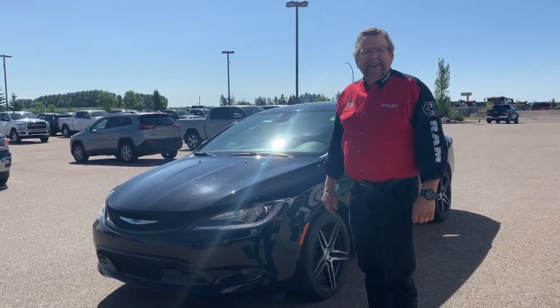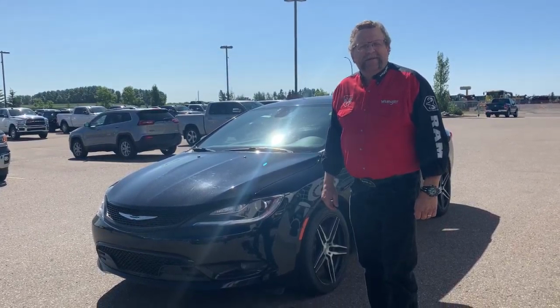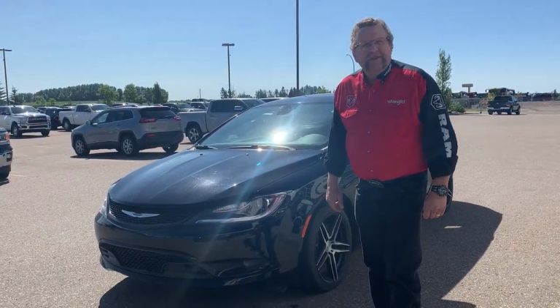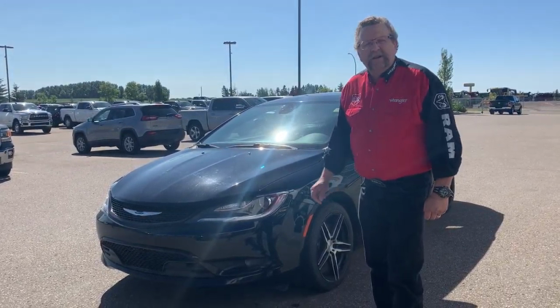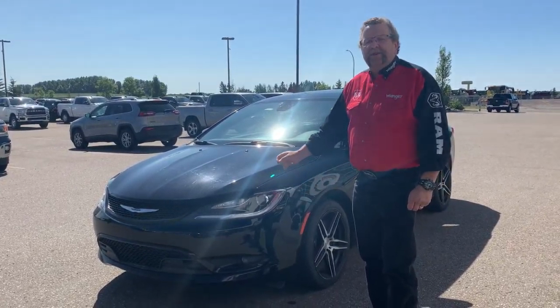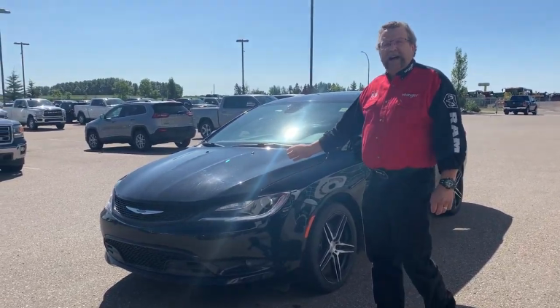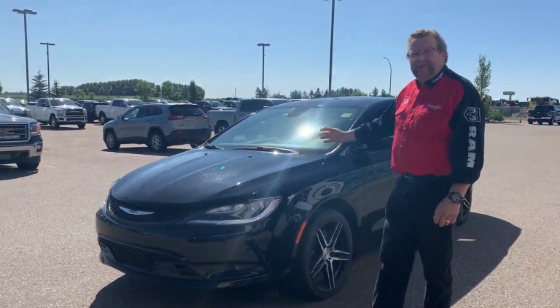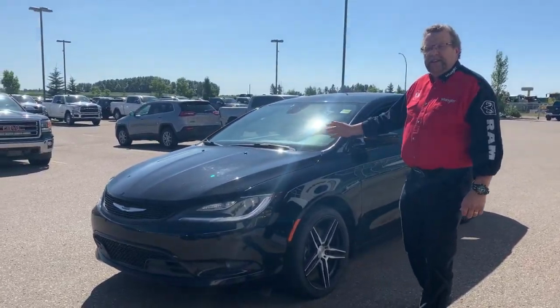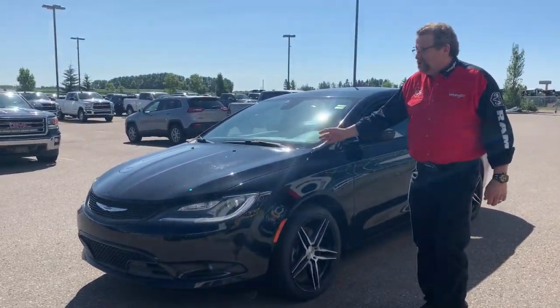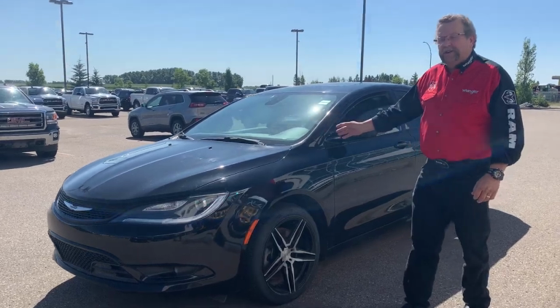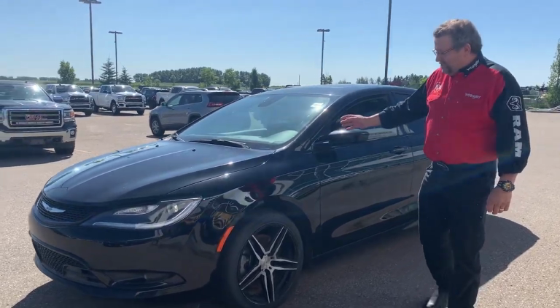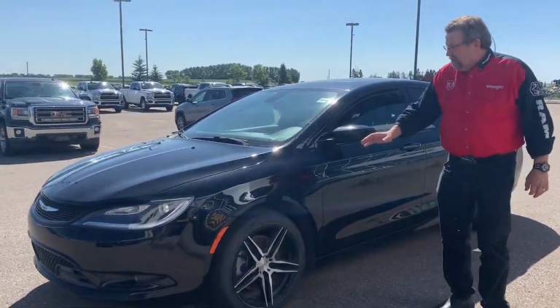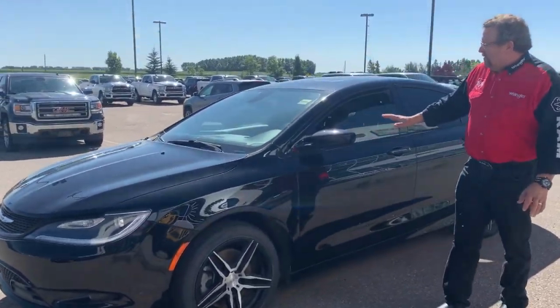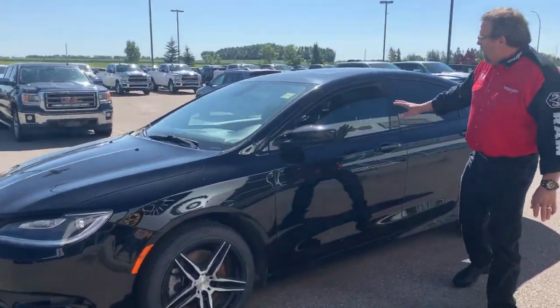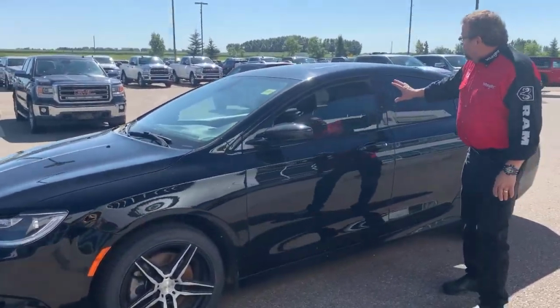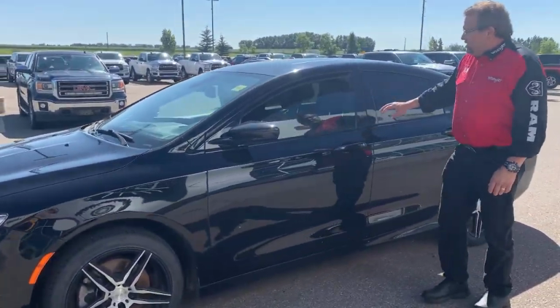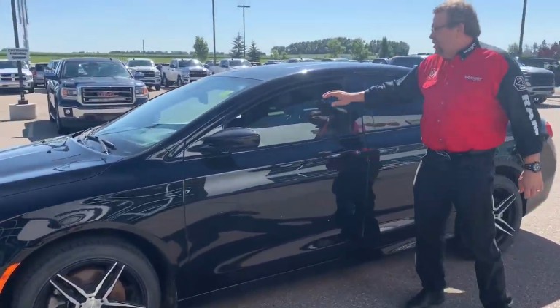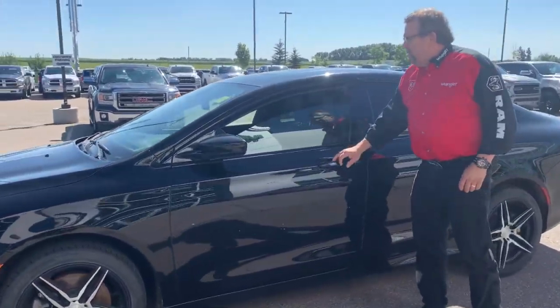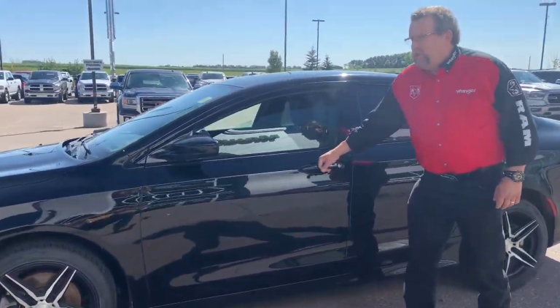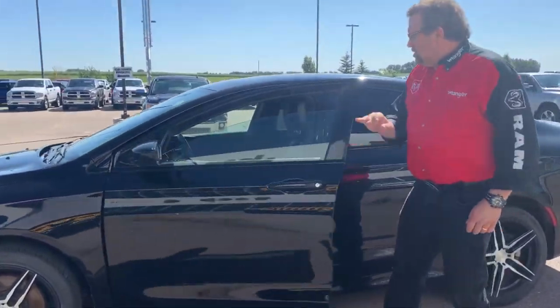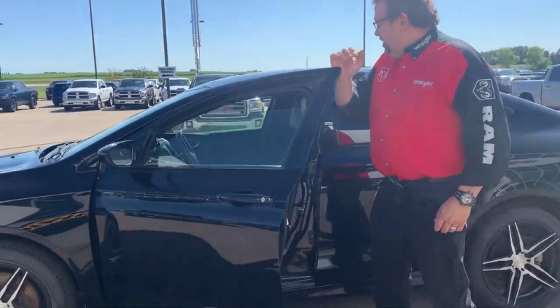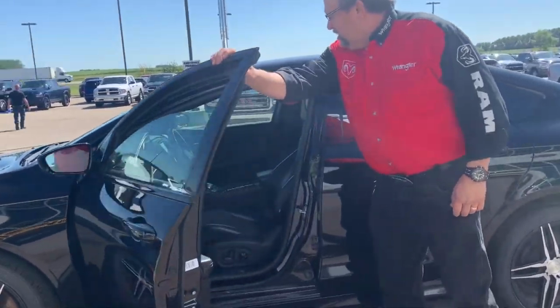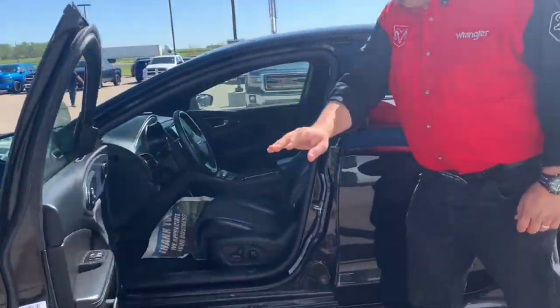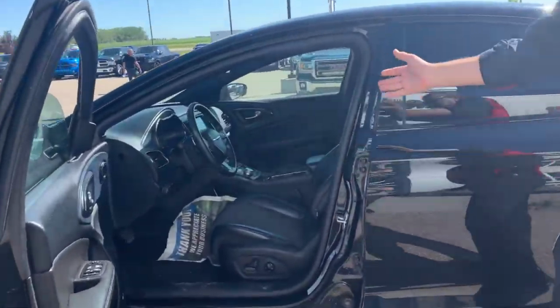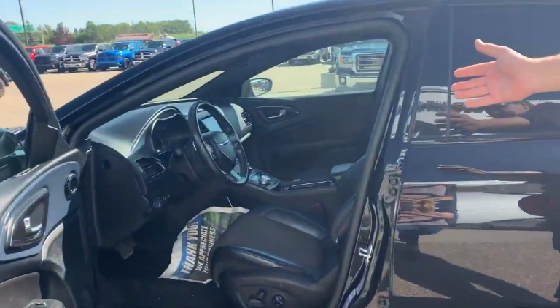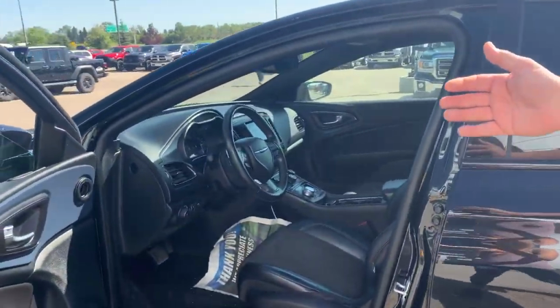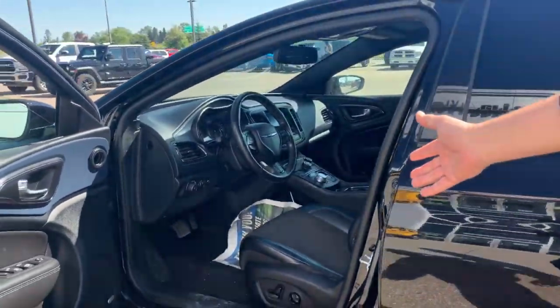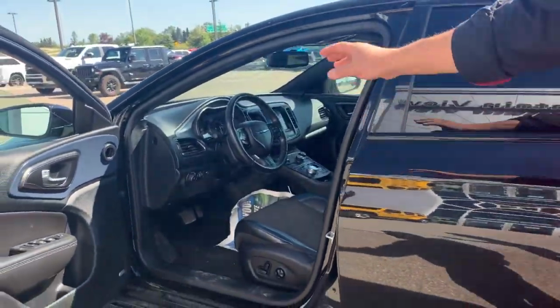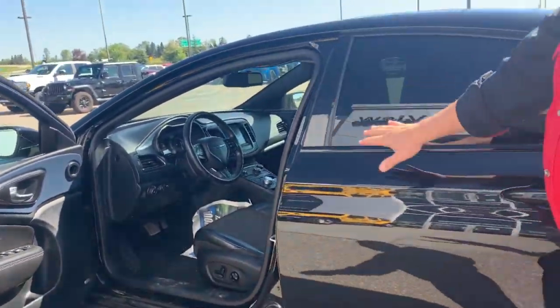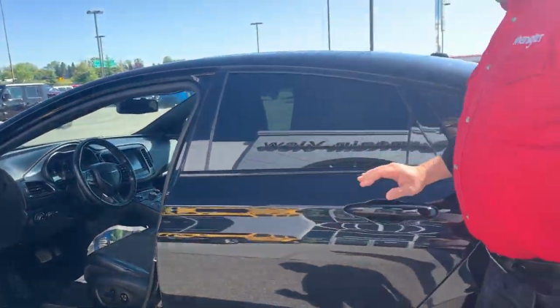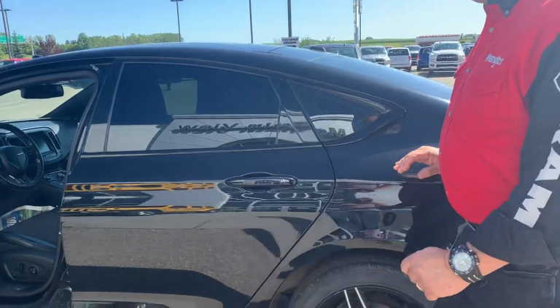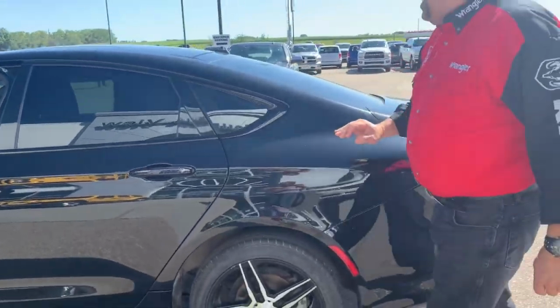Hey everyone, Steve McFarlane here from Mountain View Dodge. What I have here is a beautiful 2015 Chrysler 200S. Gotta love the block — it's got all tinted windows, an 8.4 screen, very nice automatic headlights, power seats, and nice lots of room in the back.